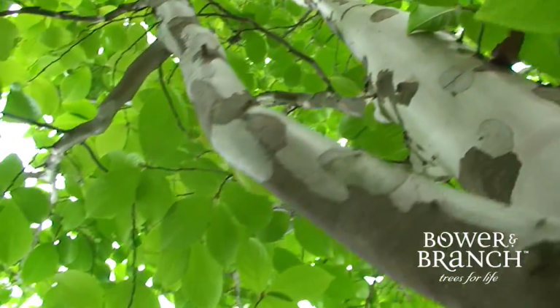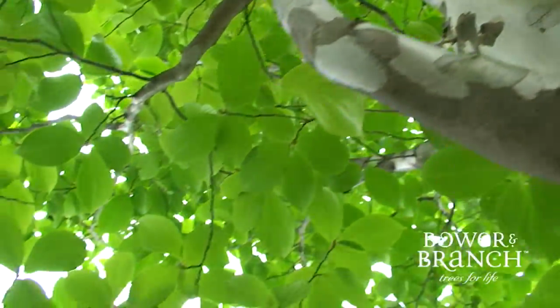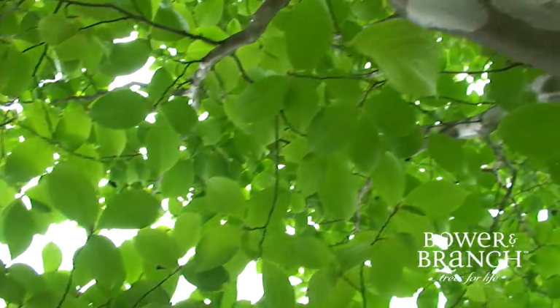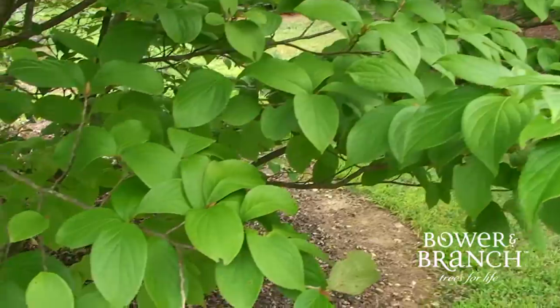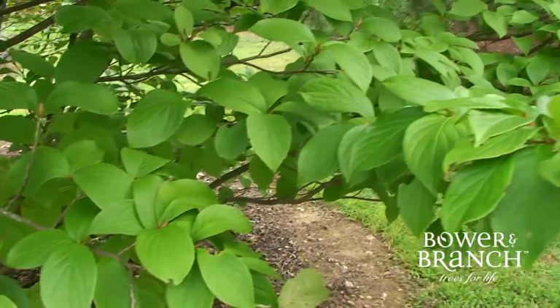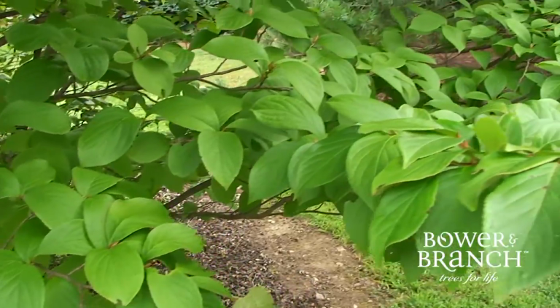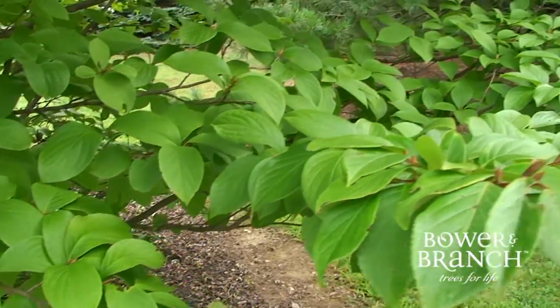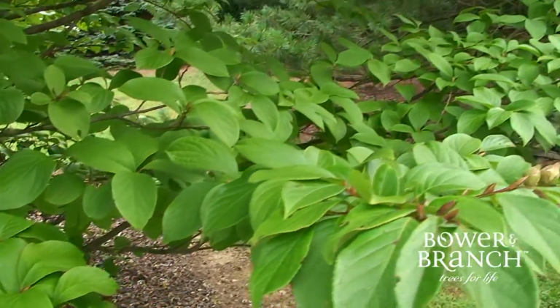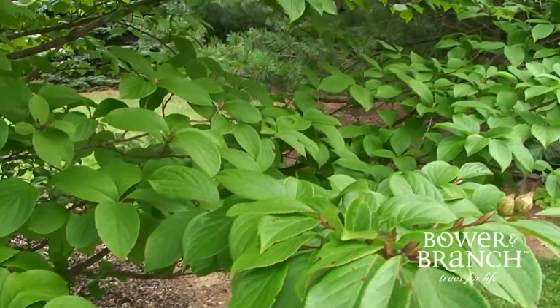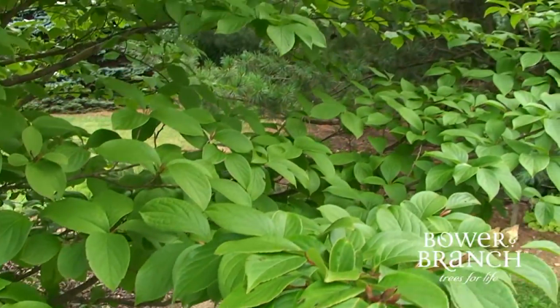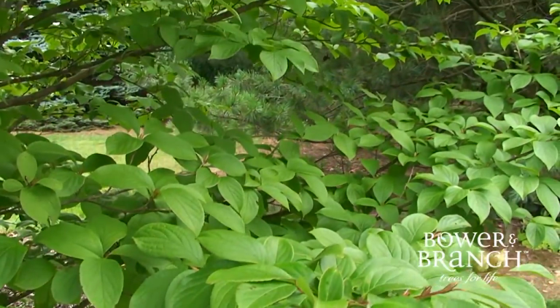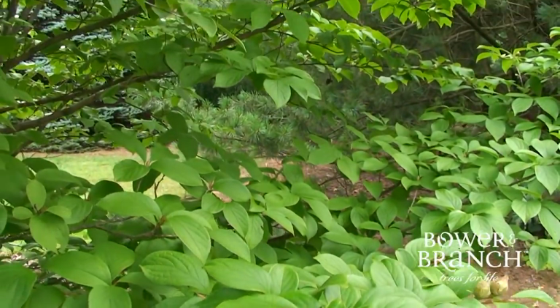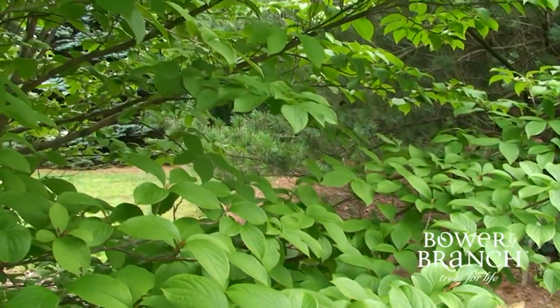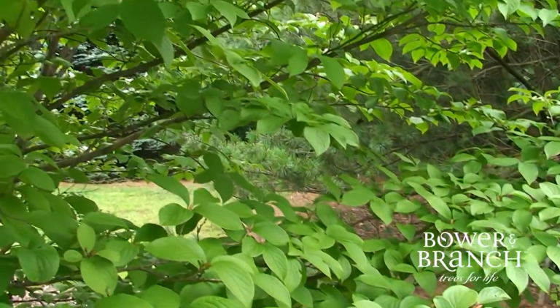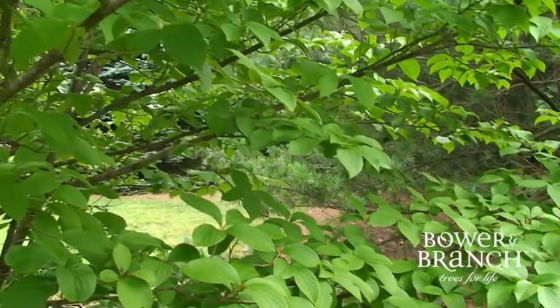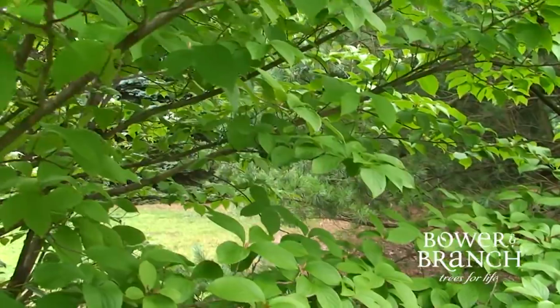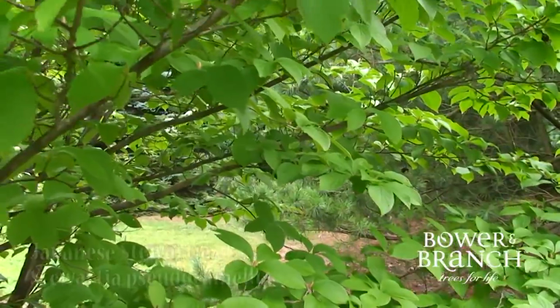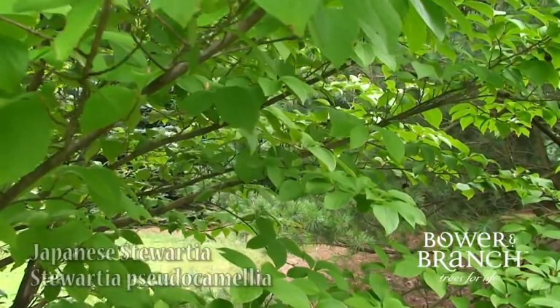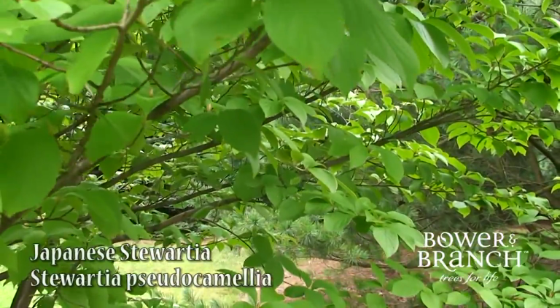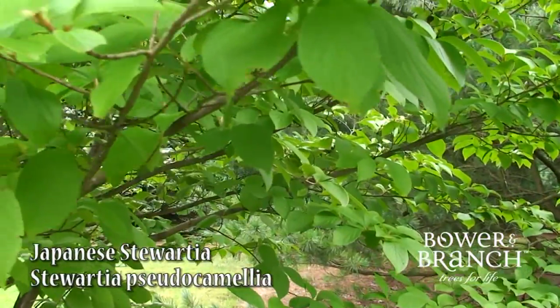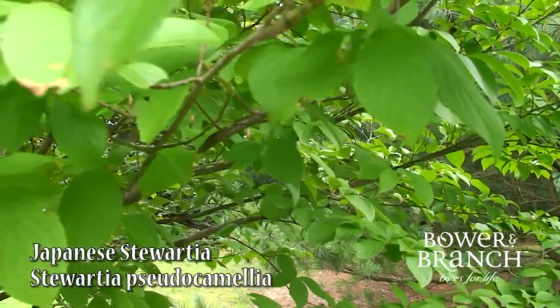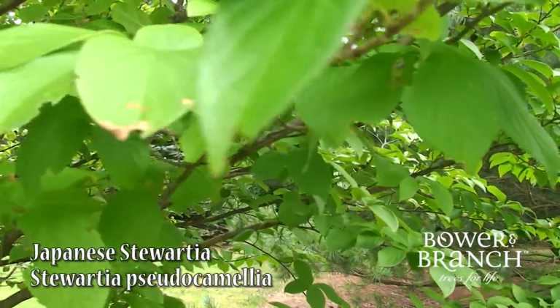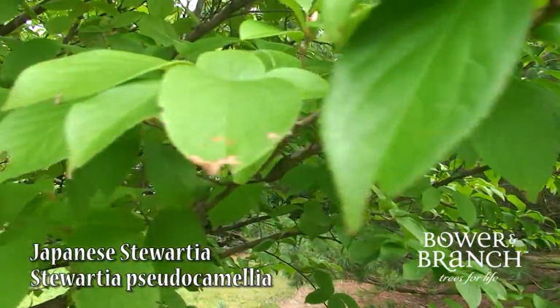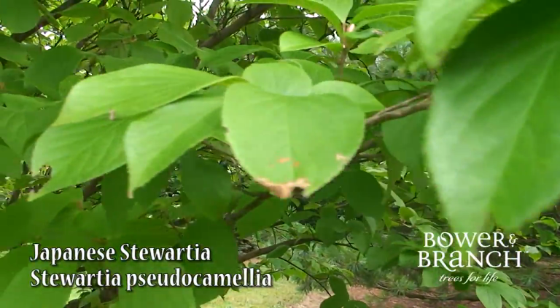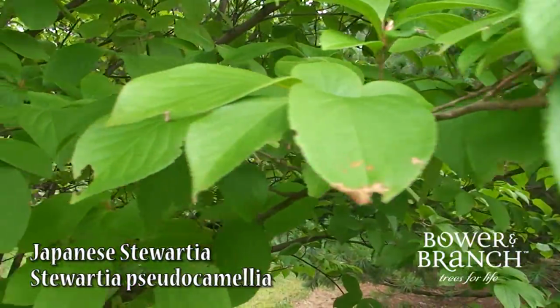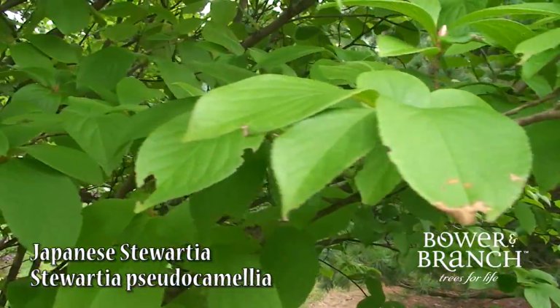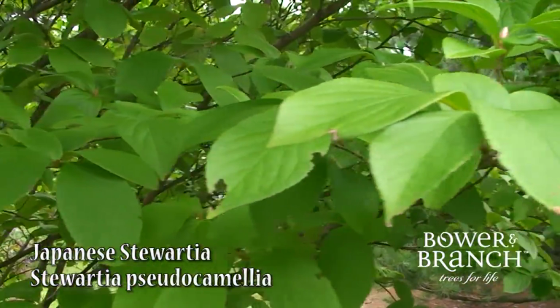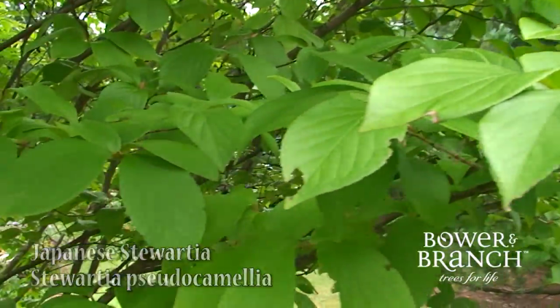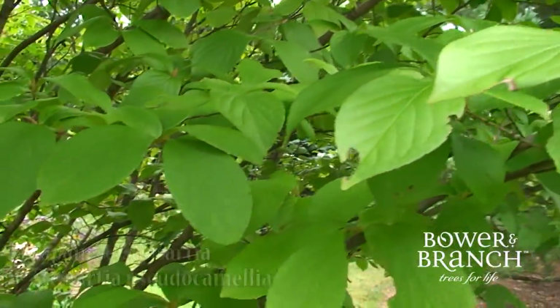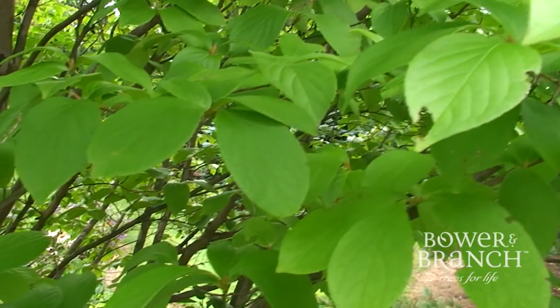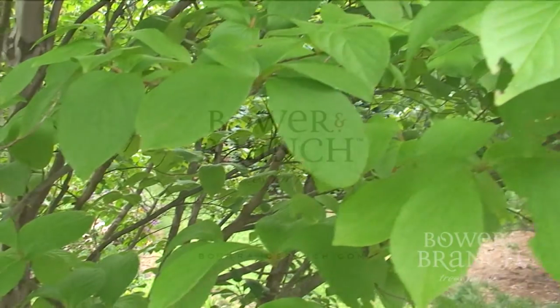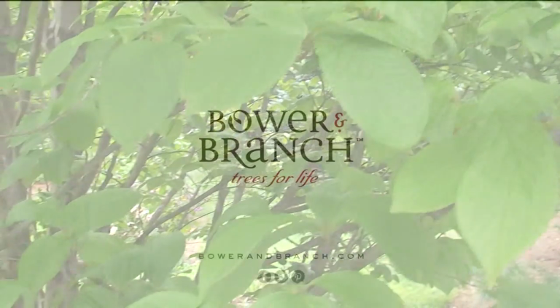Then in the fall, red to purple foliage color explodes. This tree truly provides year-round interest. A barn branch favorite, and one tree that we hope to introduce to more and more home landscapes.